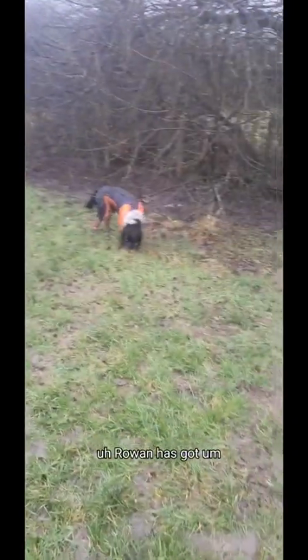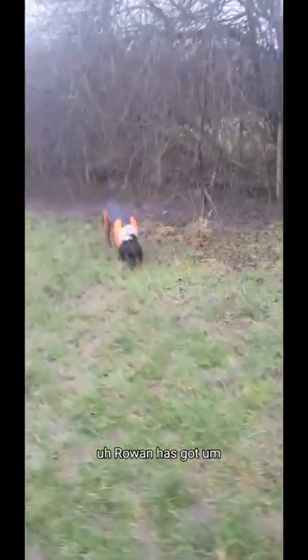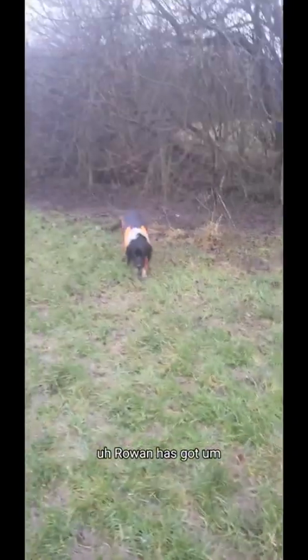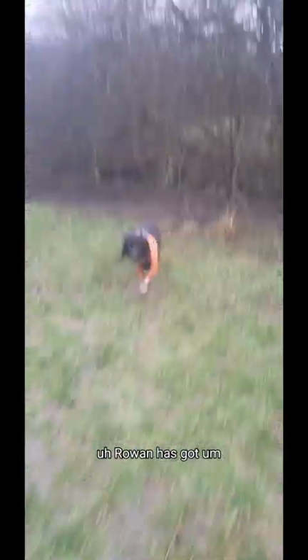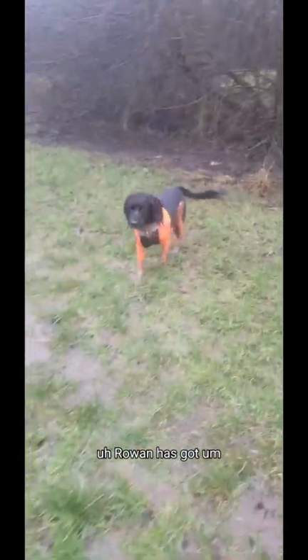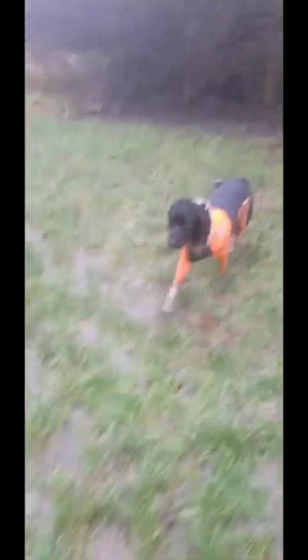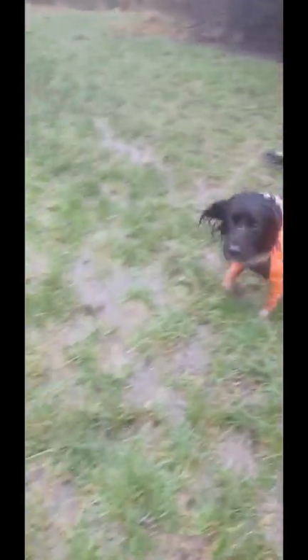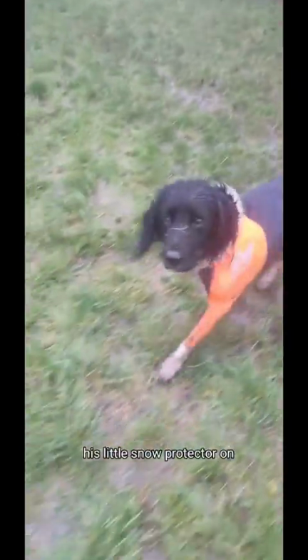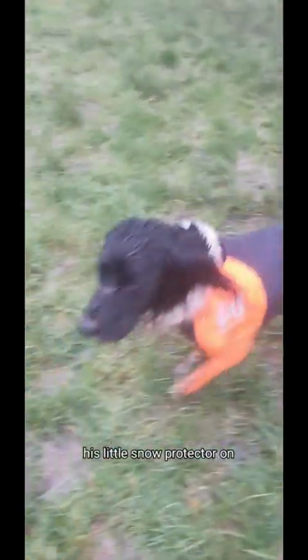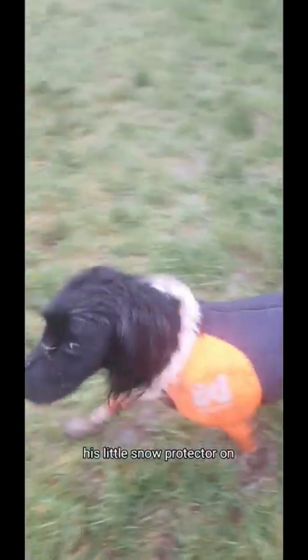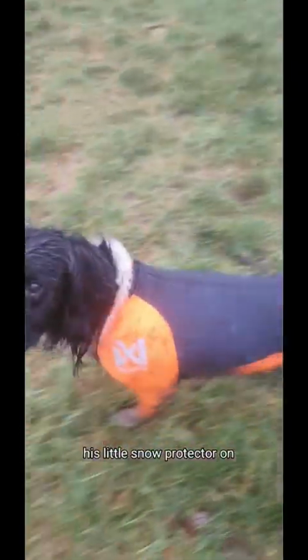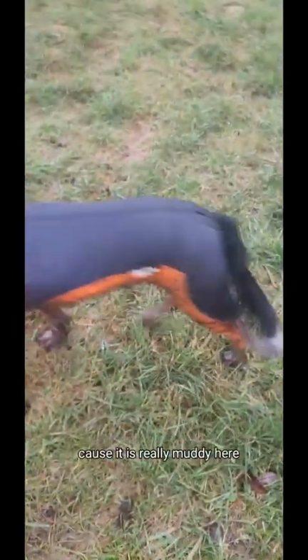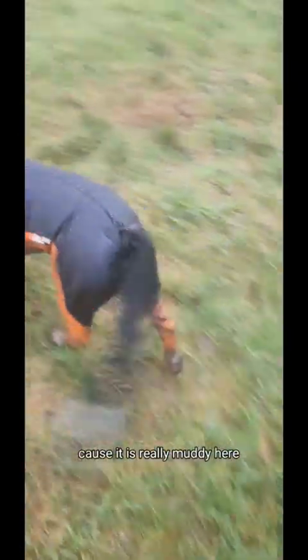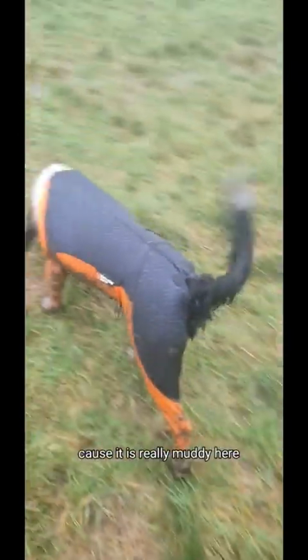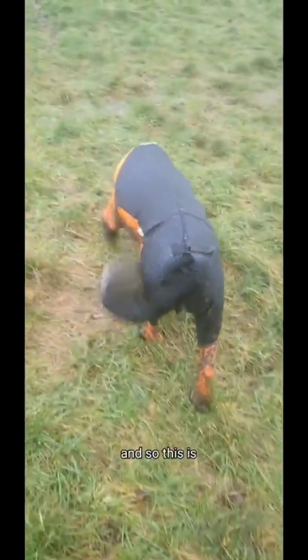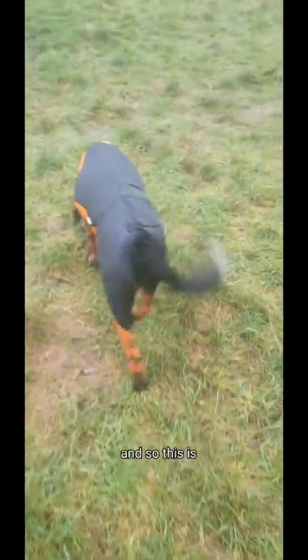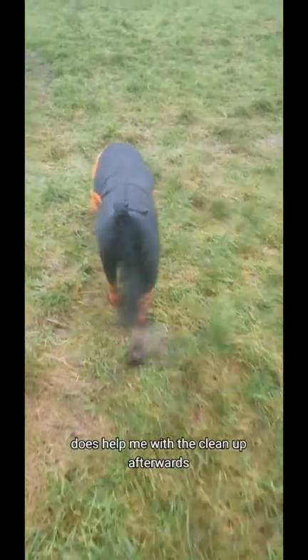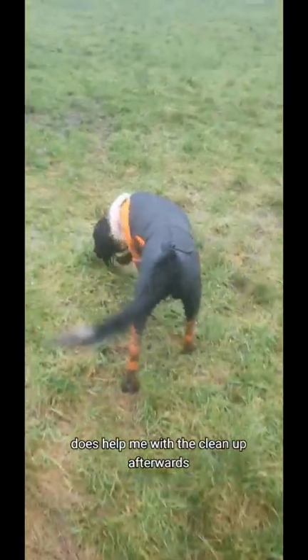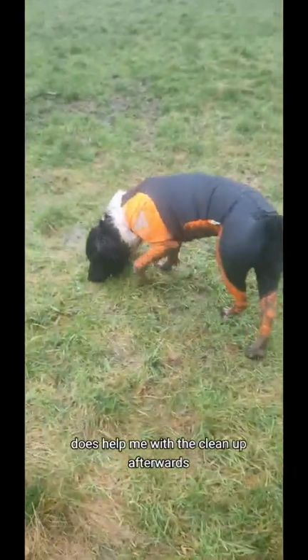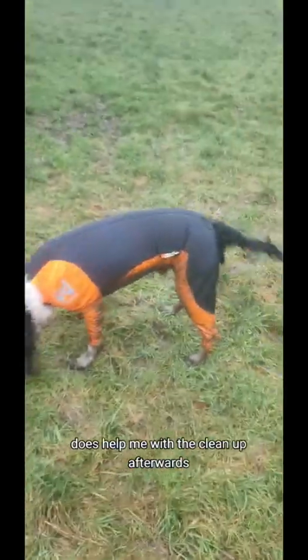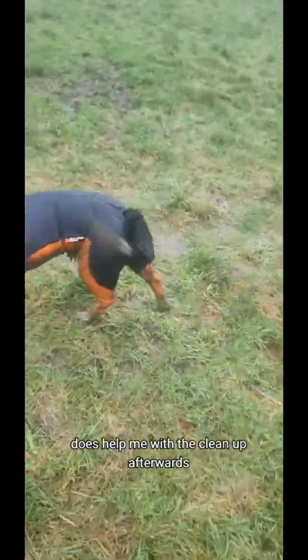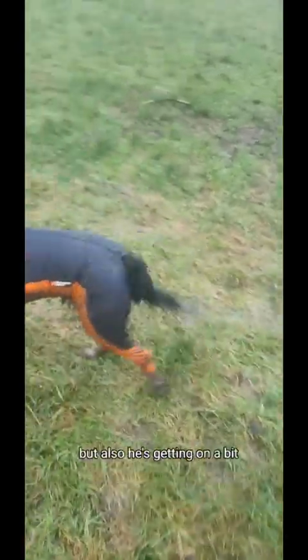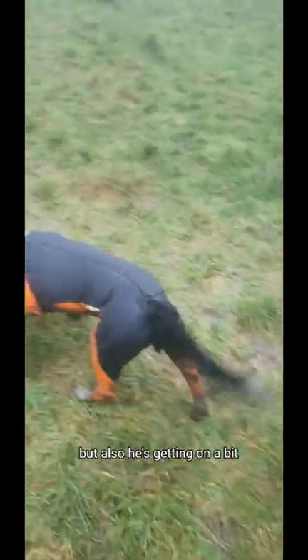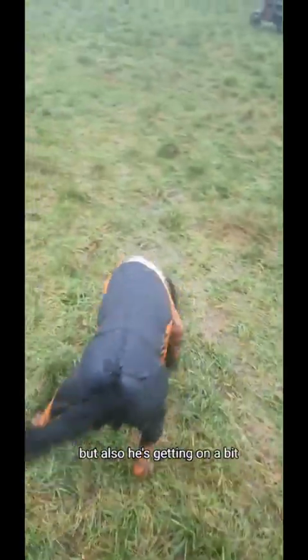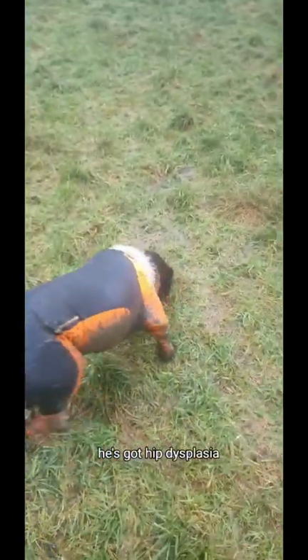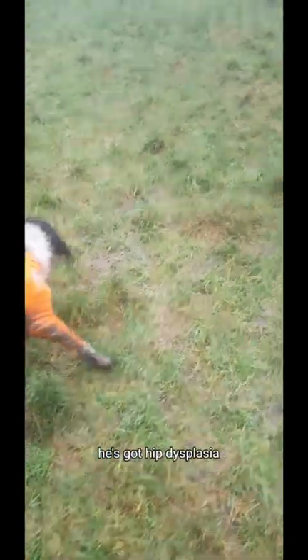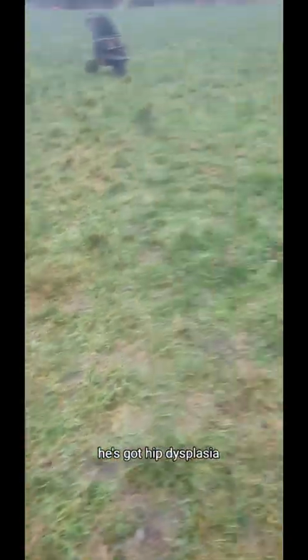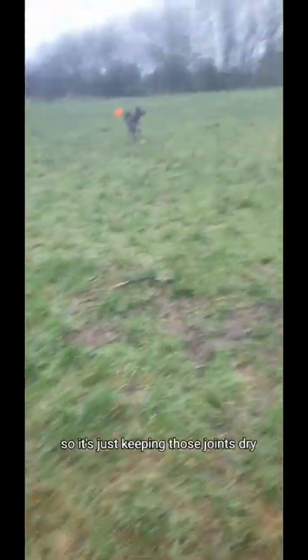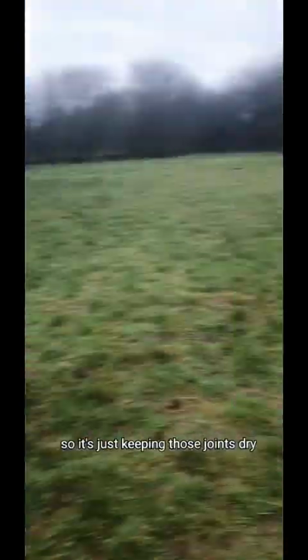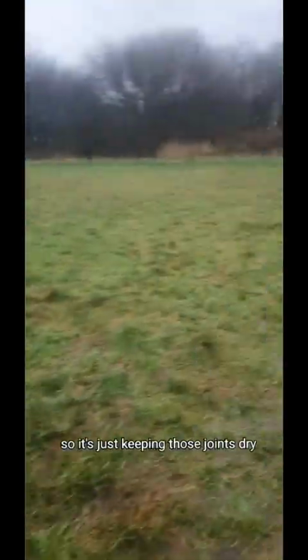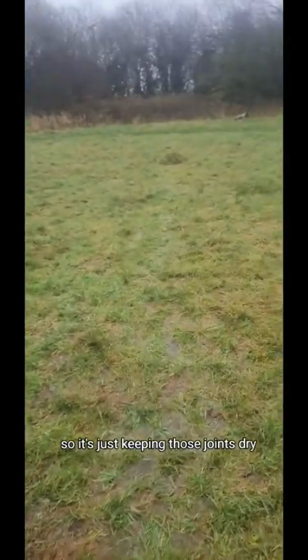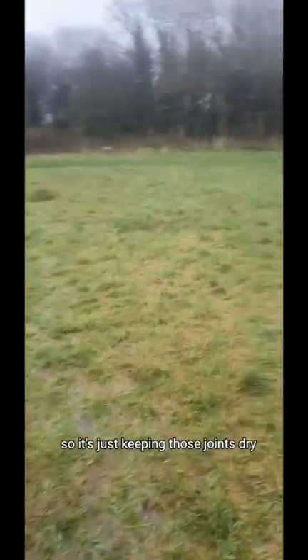Rowan has got his little snow protector on because it is really muddy here. This helps me with the cleanup afterwards, but also he's getting on a bit — he's got hip dysplasia — so it's just keeping those joints dry.